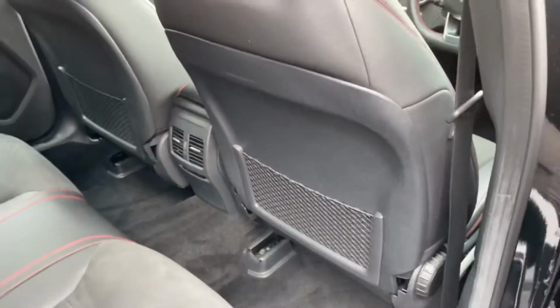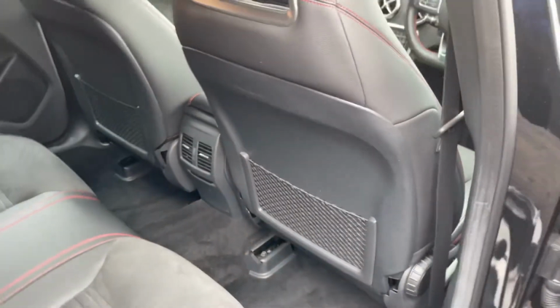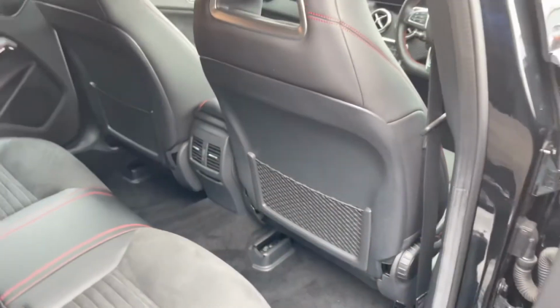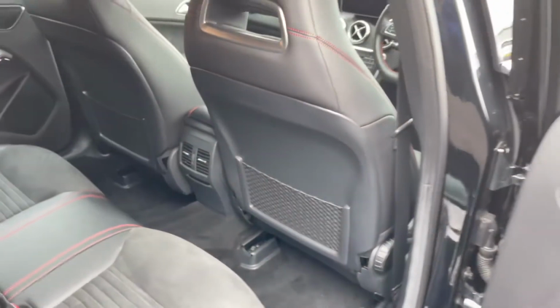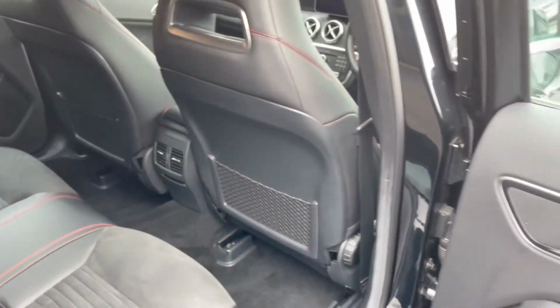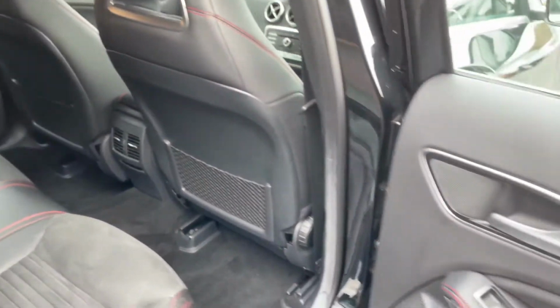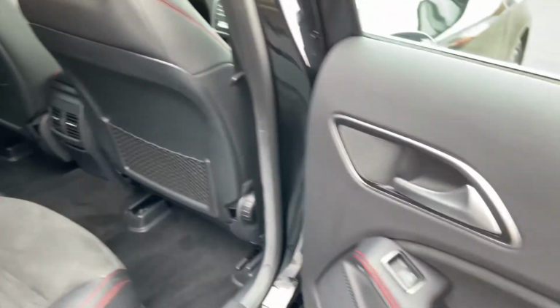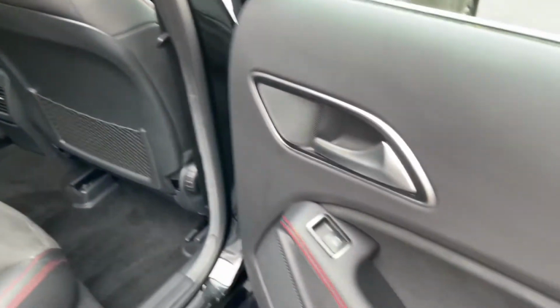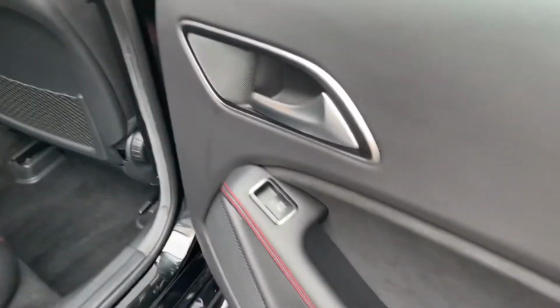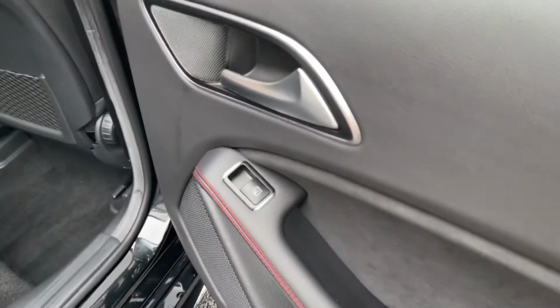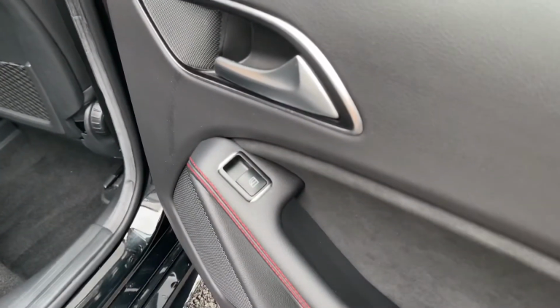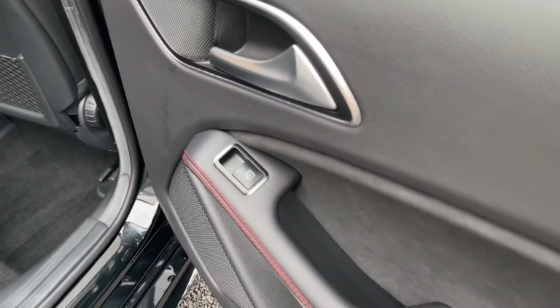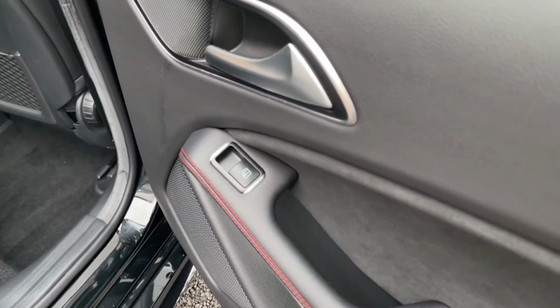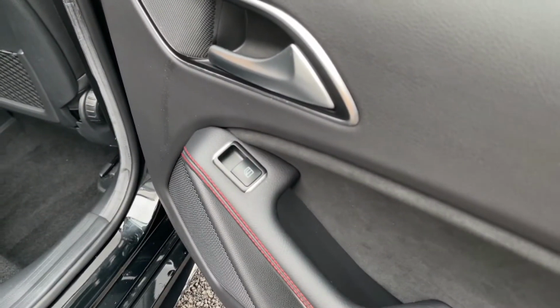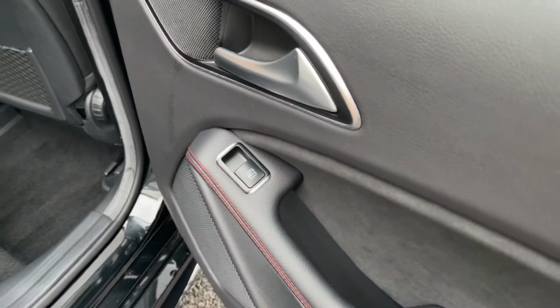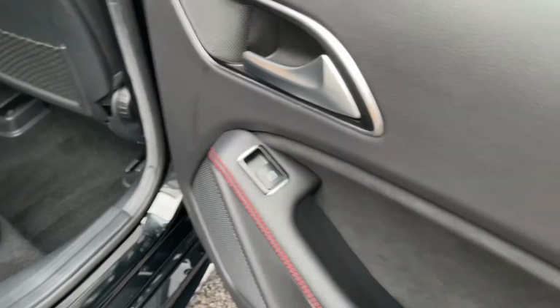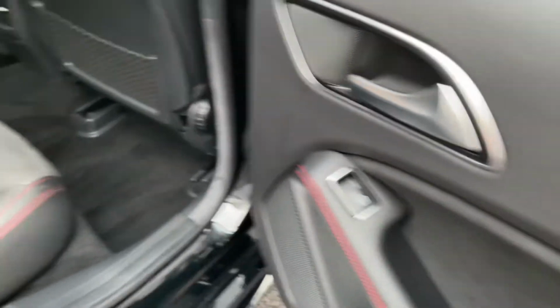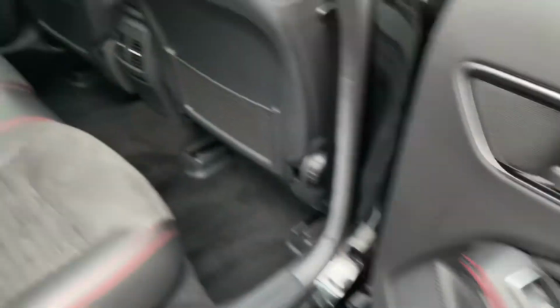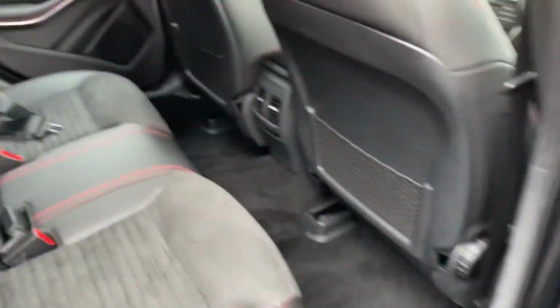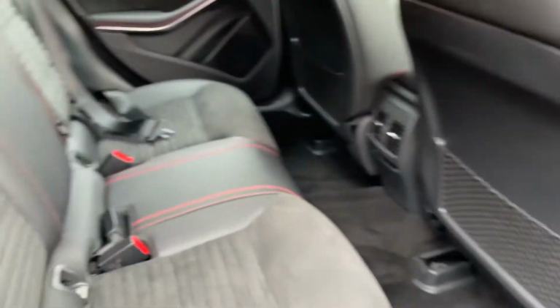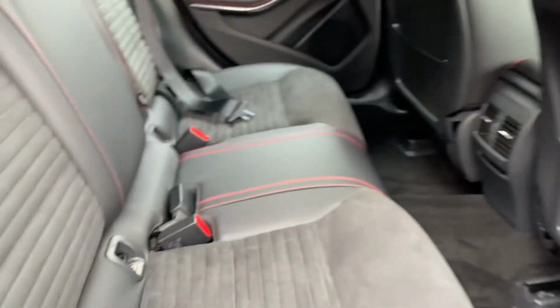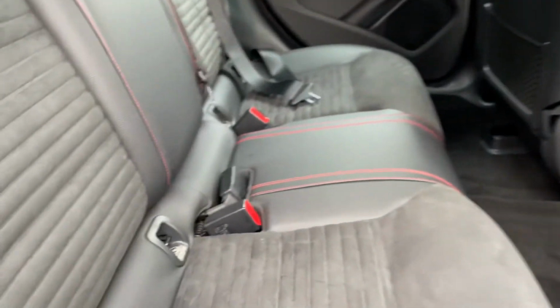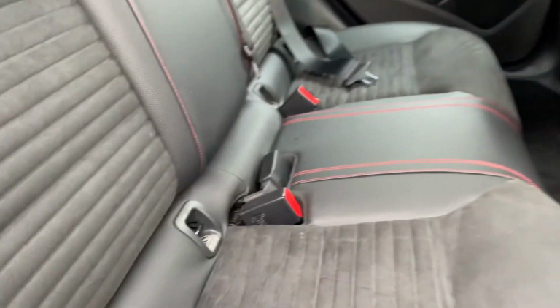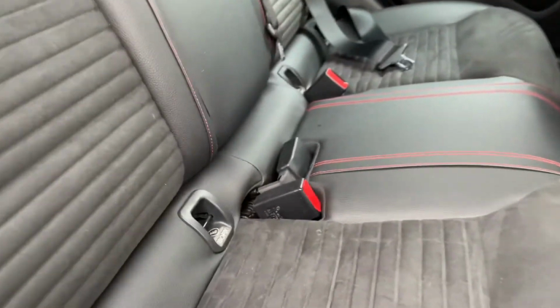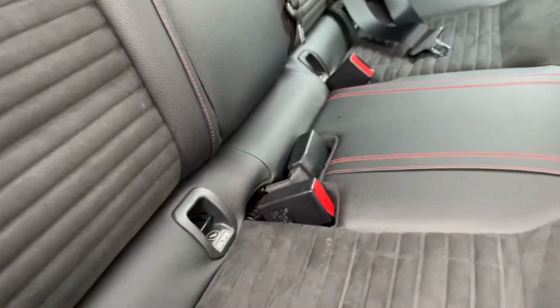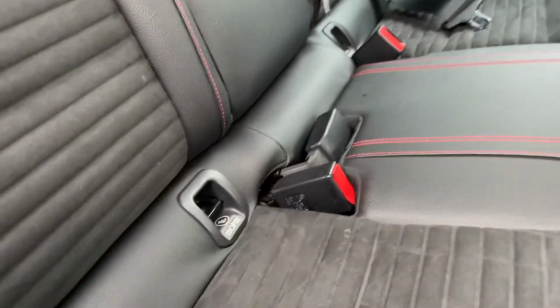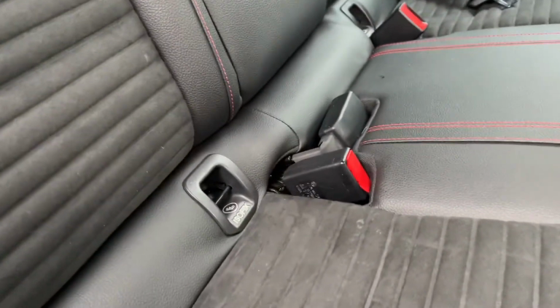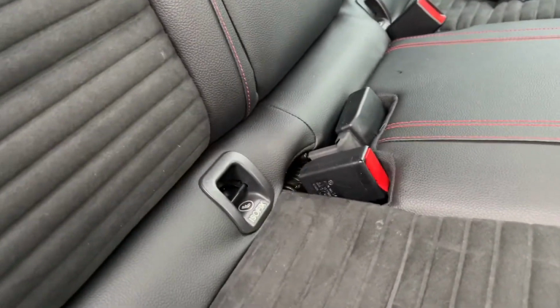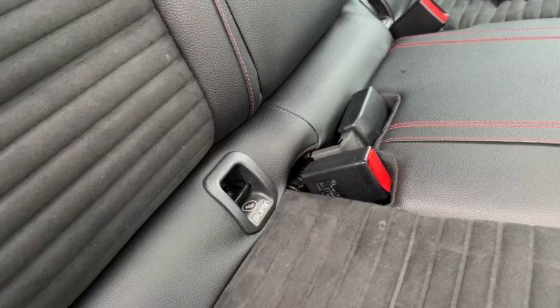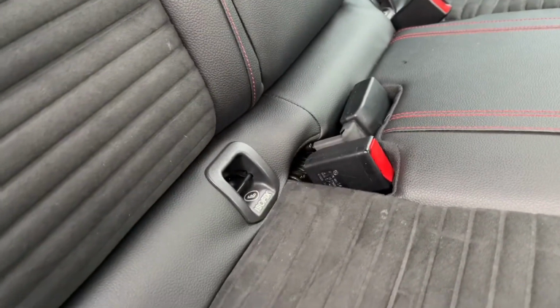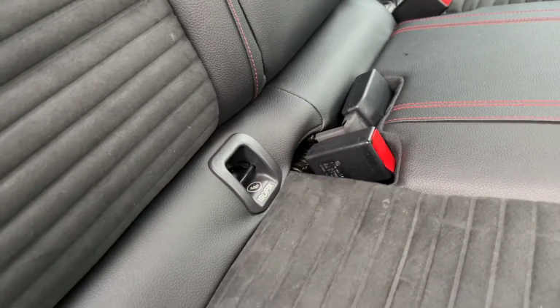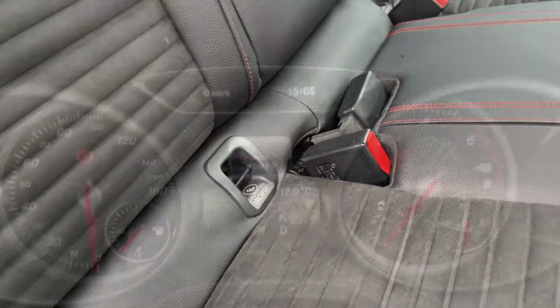Another good feature of the rear is that you've got four electric windows. And the two outer seats in the rear are equipped with ISOFIX anchoring points.